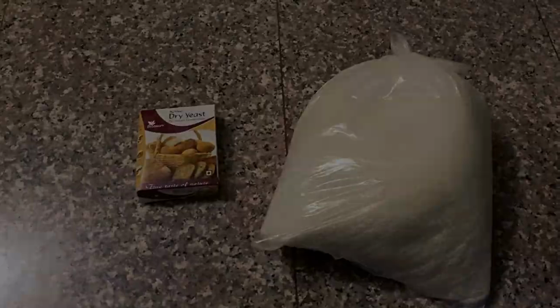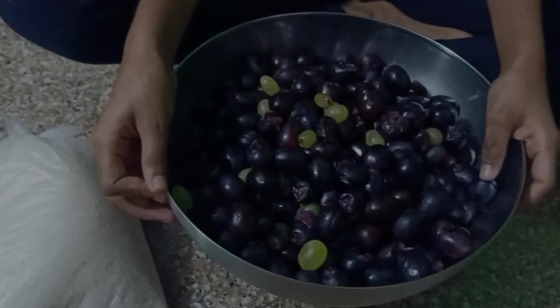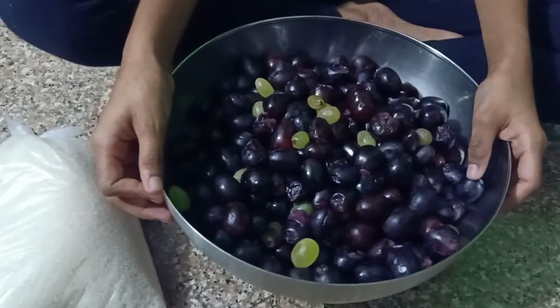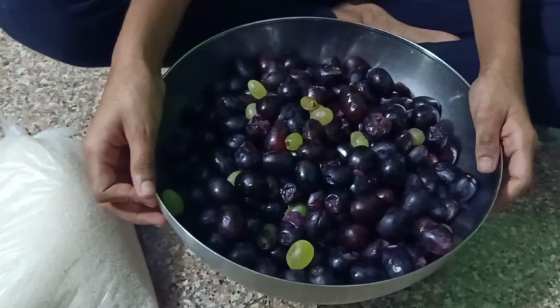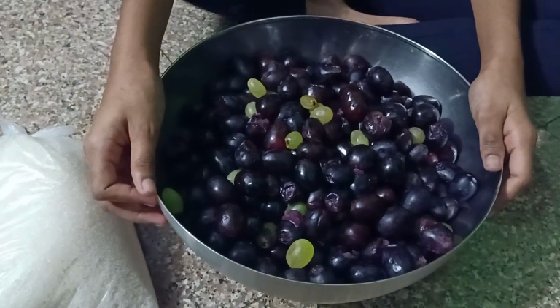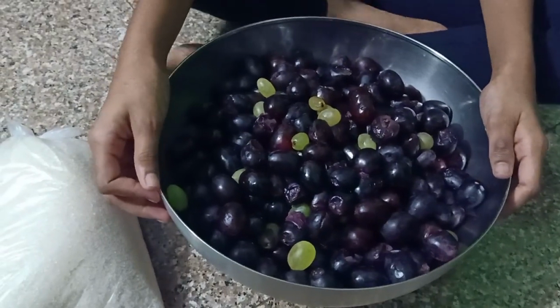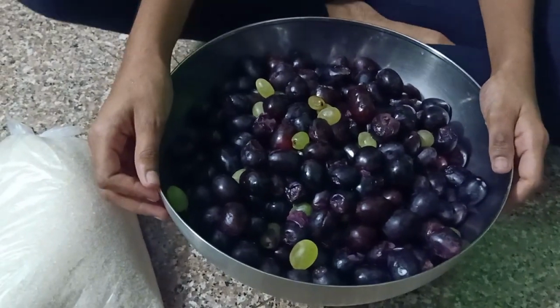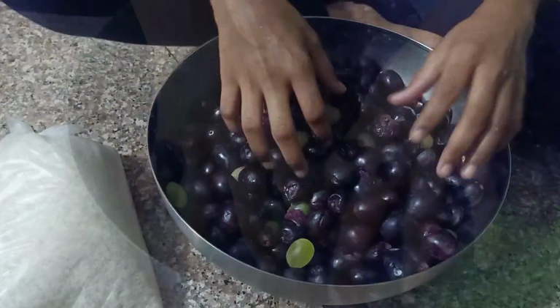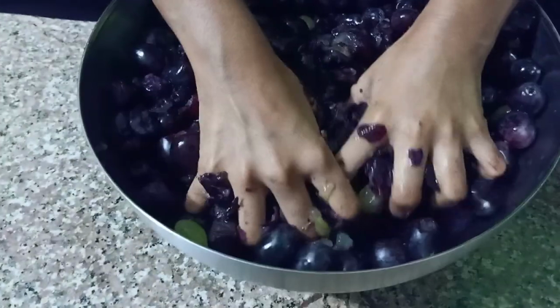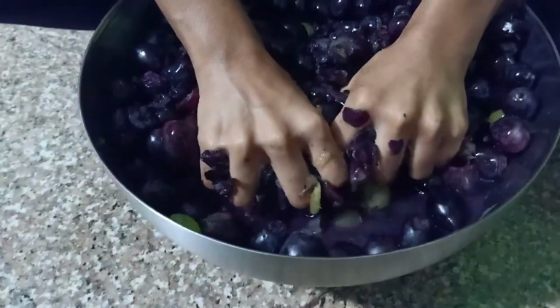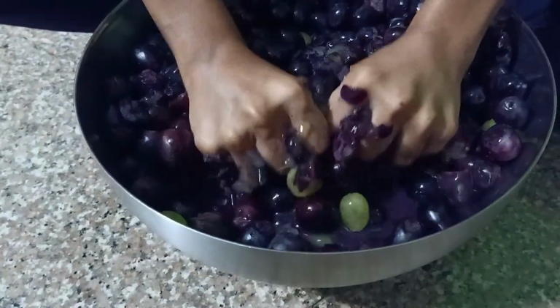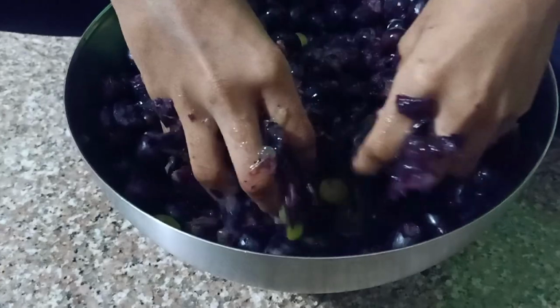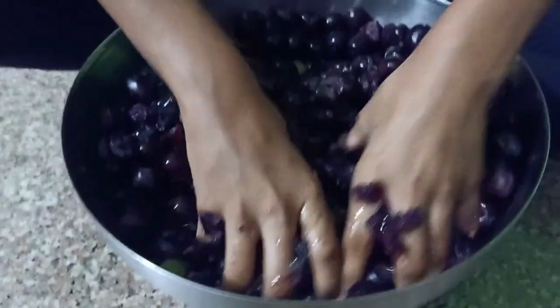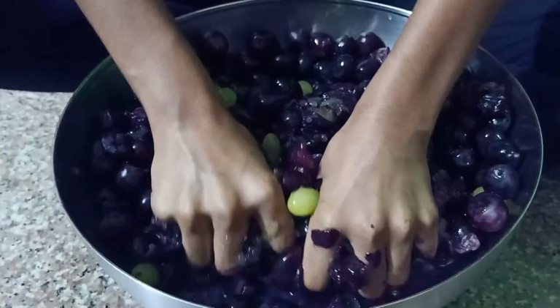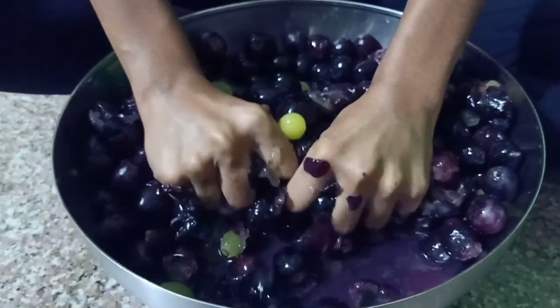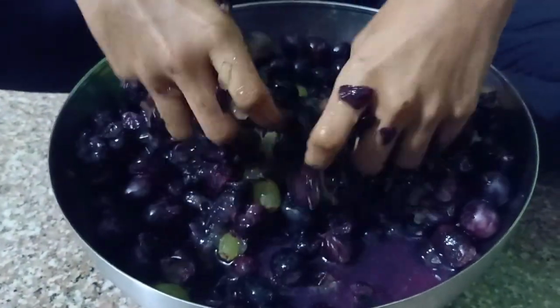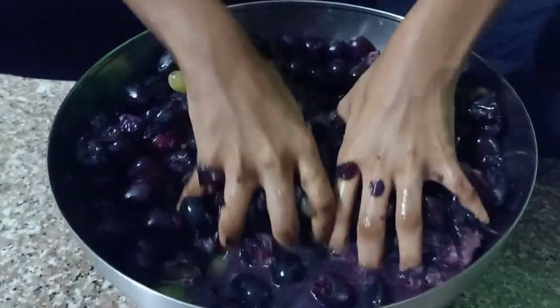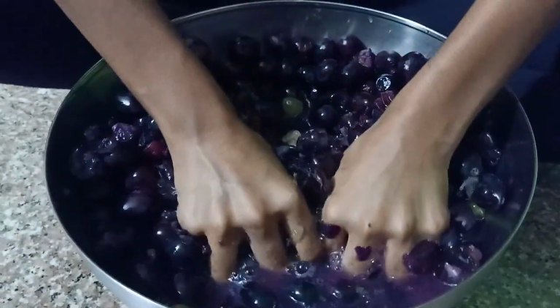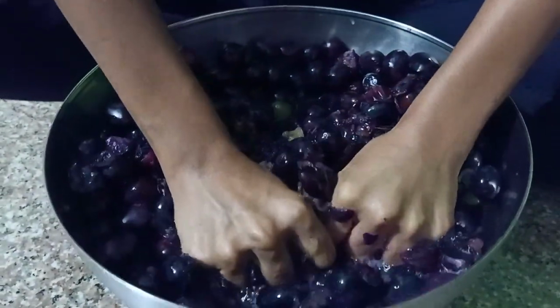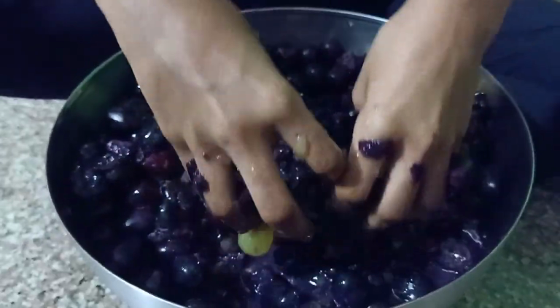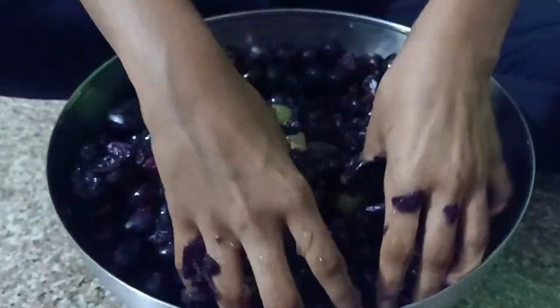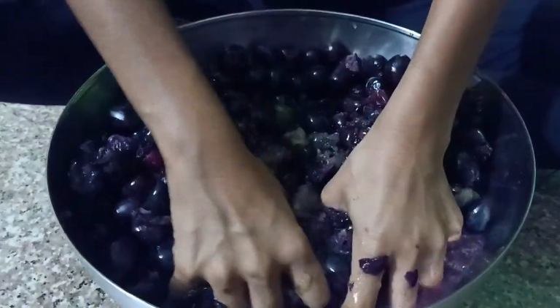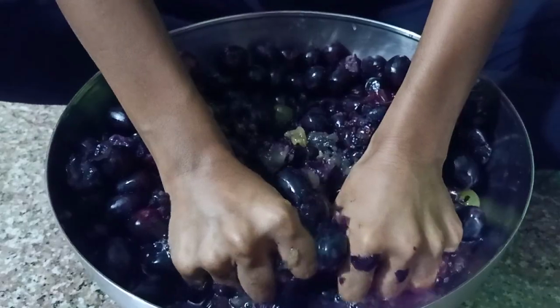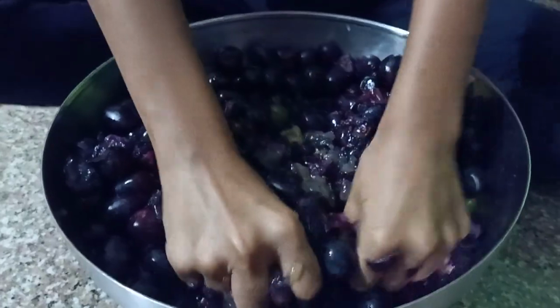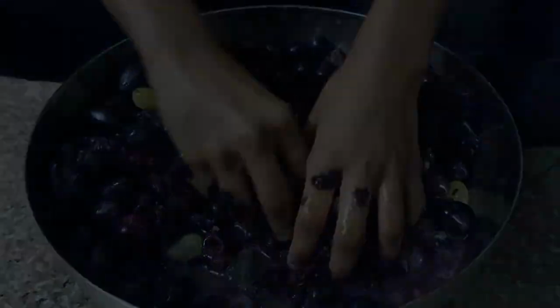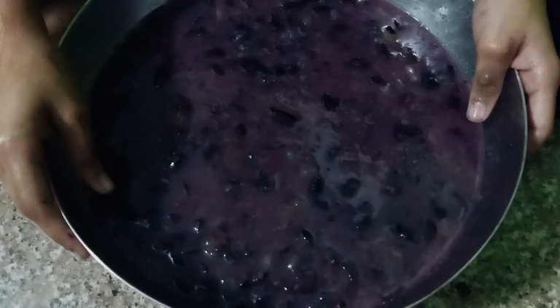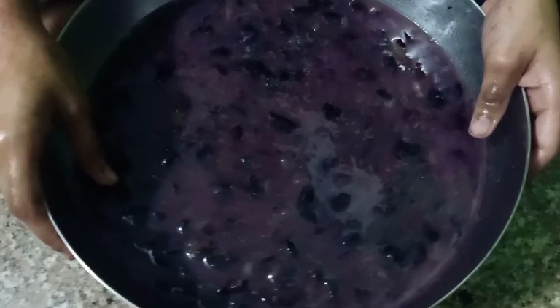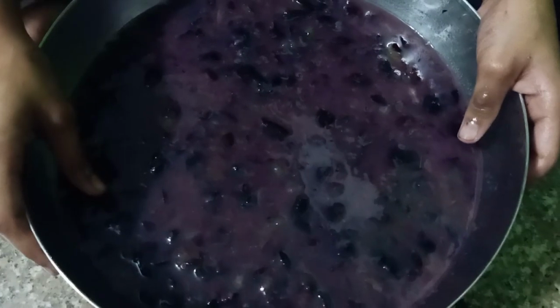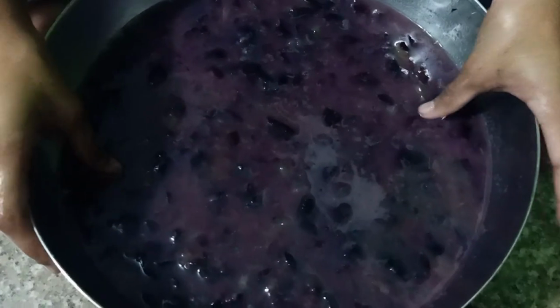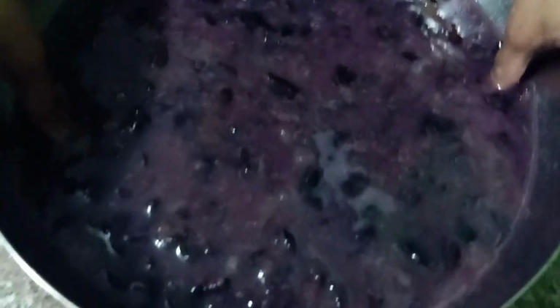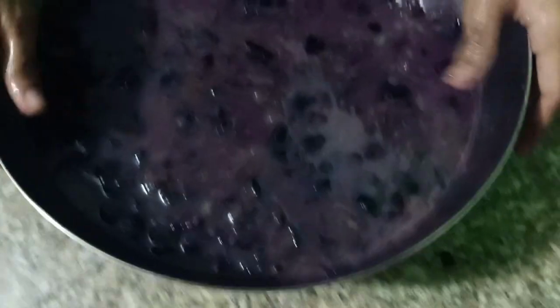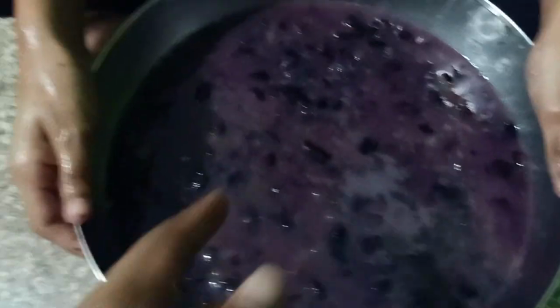You've got to crush these grapes with your hands and turn them into pulp. After crushing, the grapes will look like this.